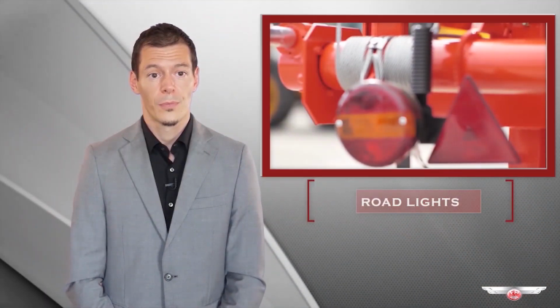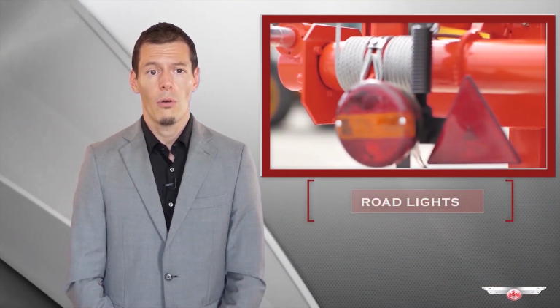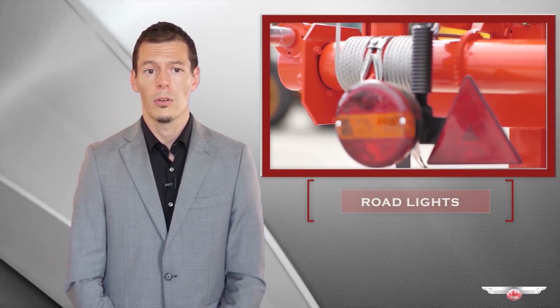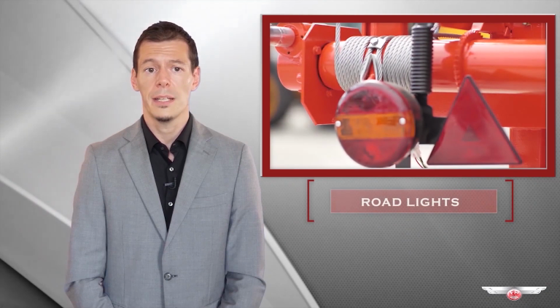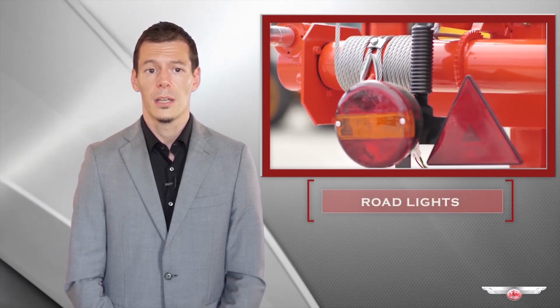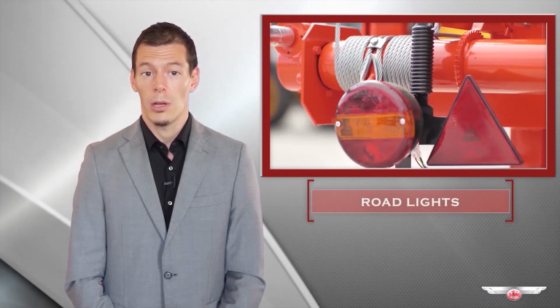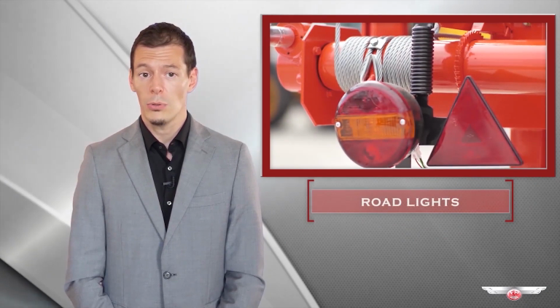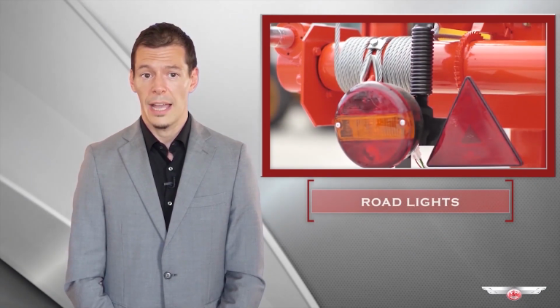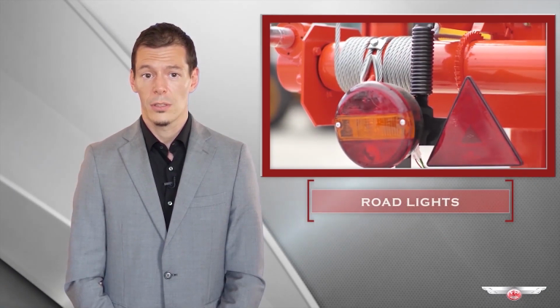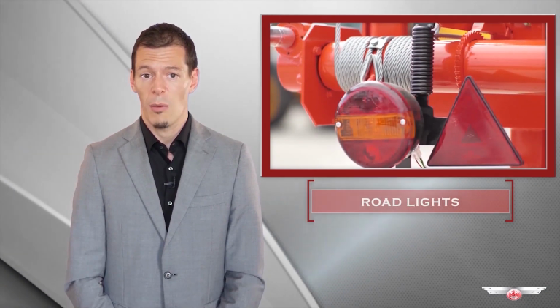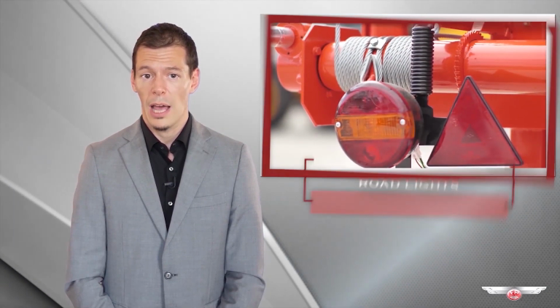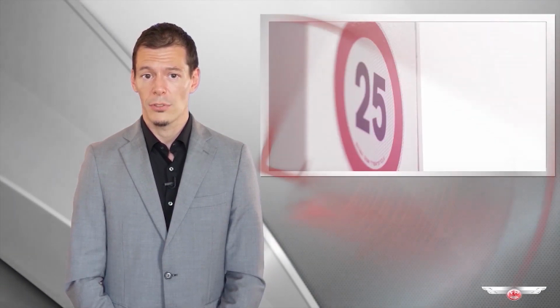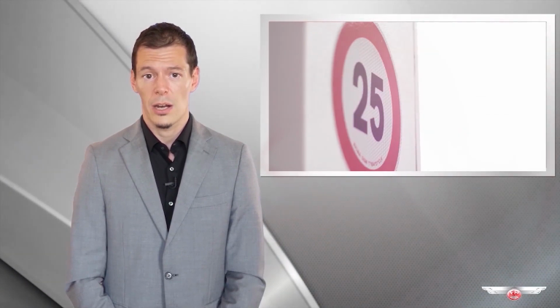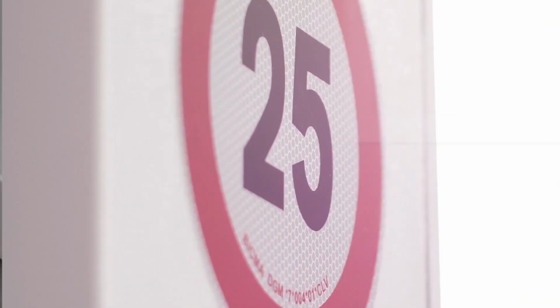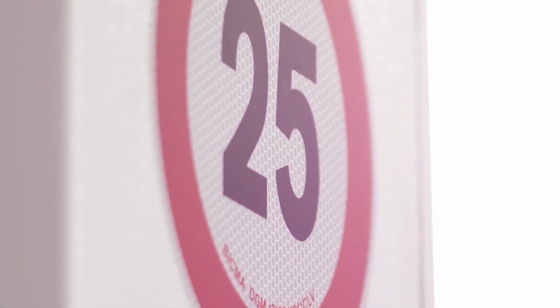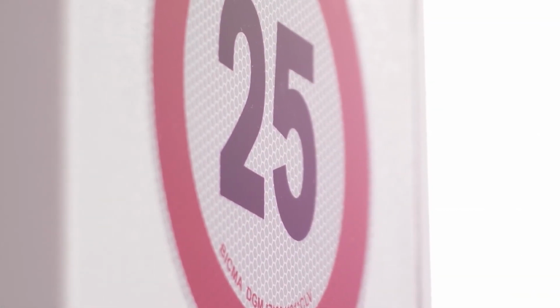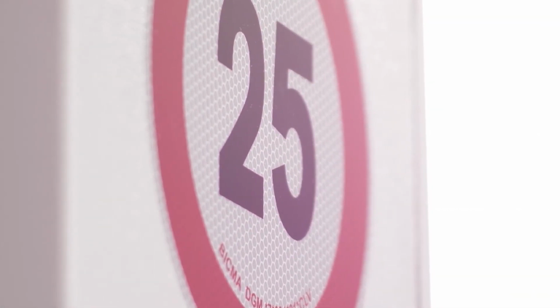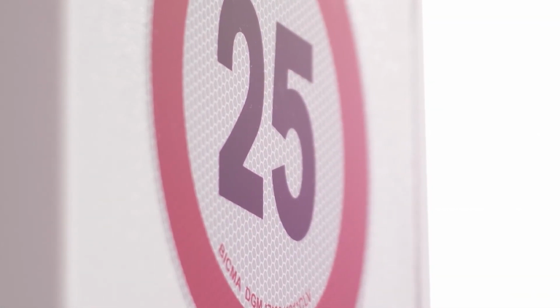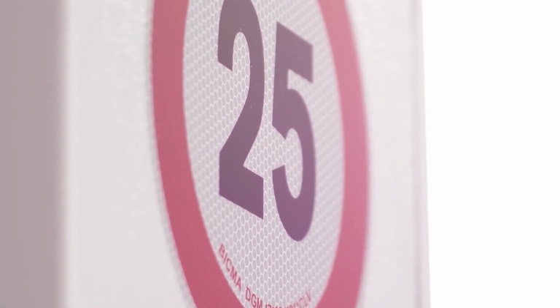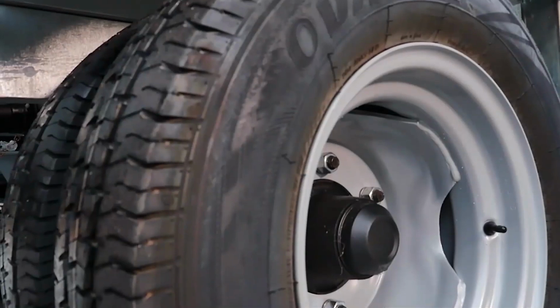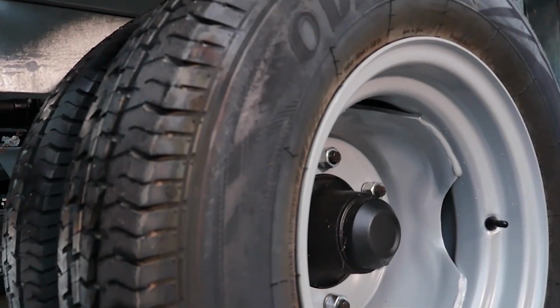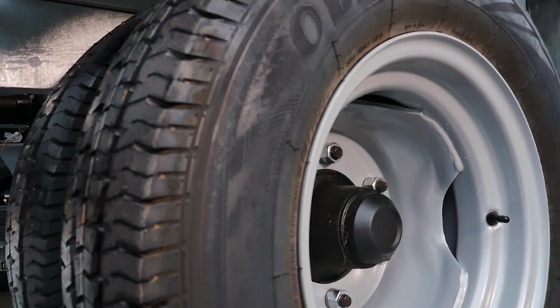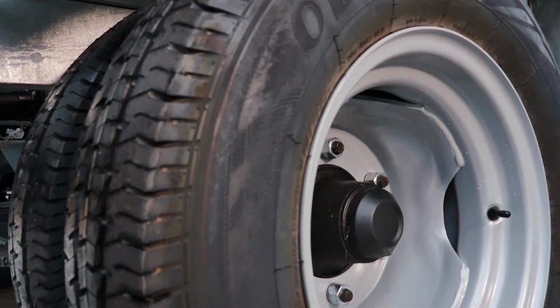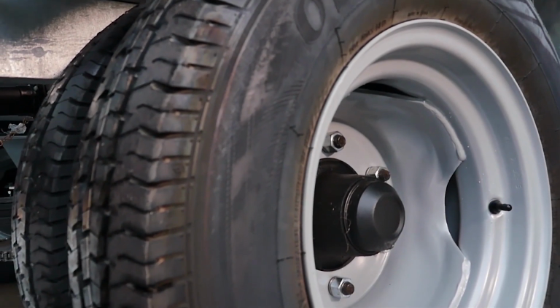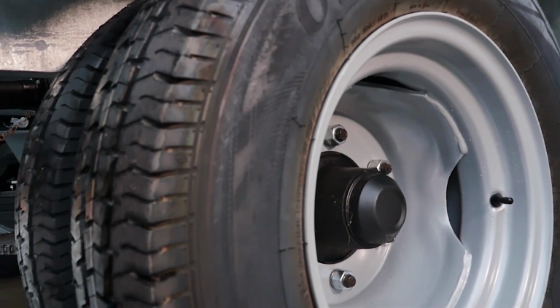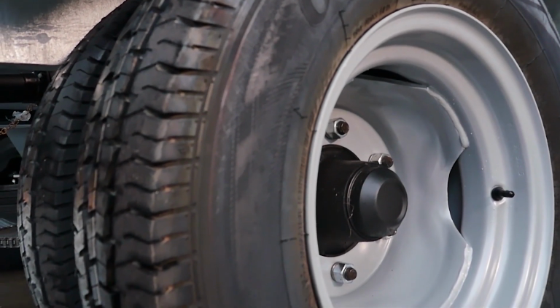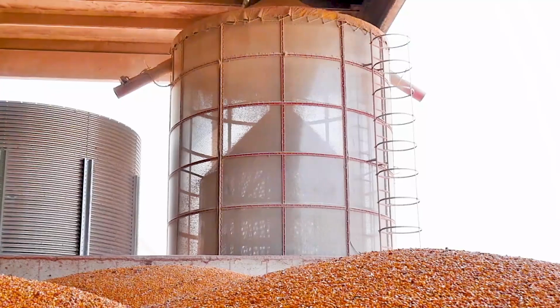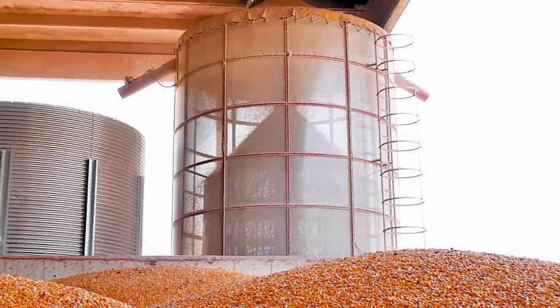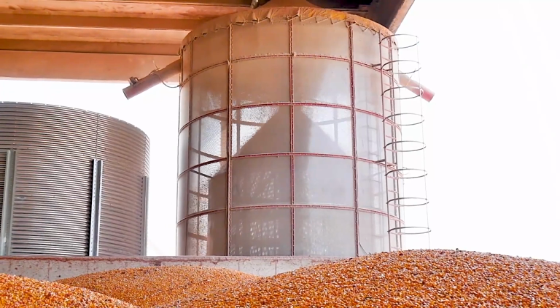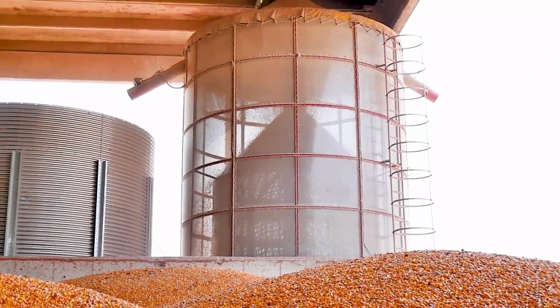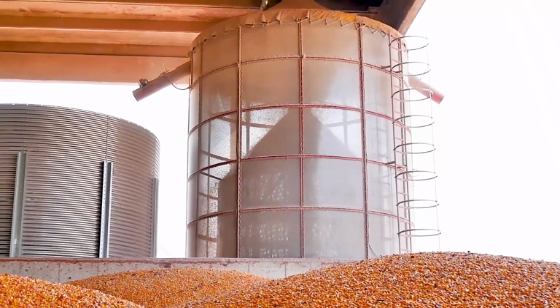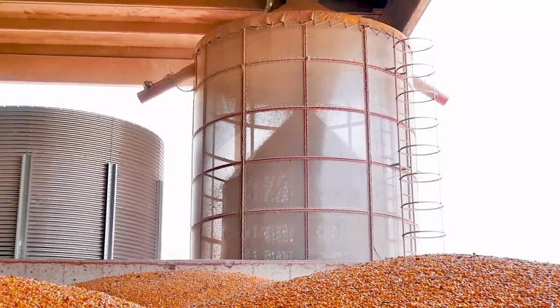Often completed by road lights, a double line of tires, and hydraulic brakes, they are the perfect machines to work outside your farm.